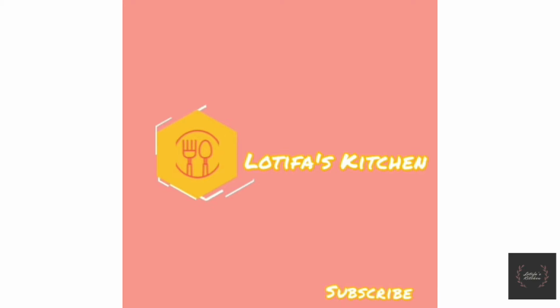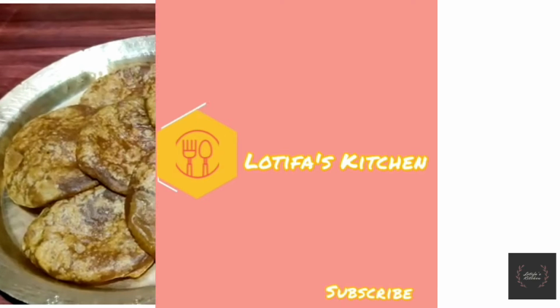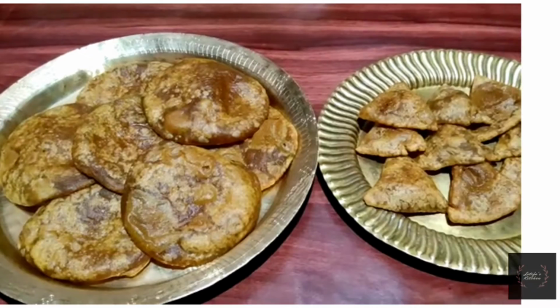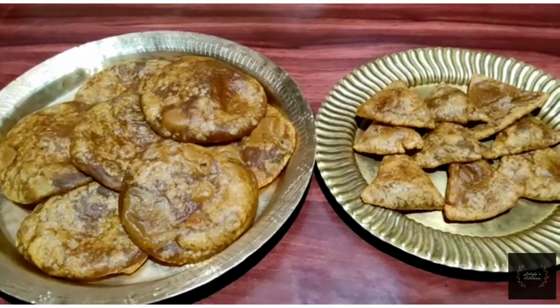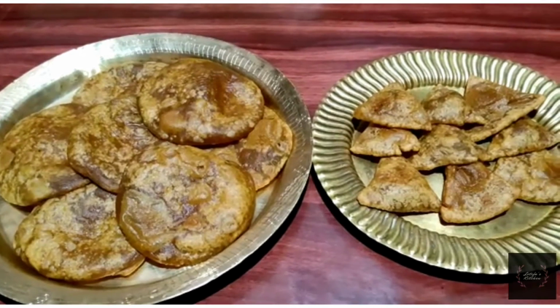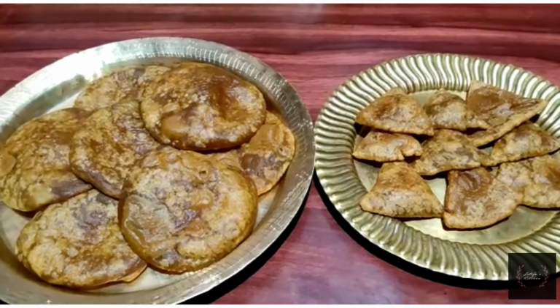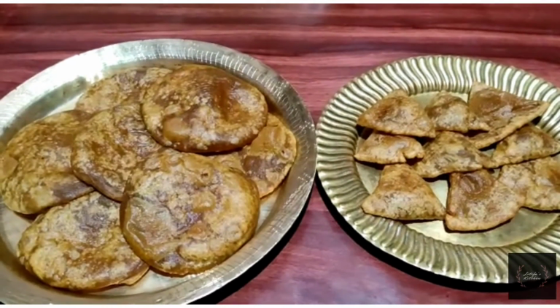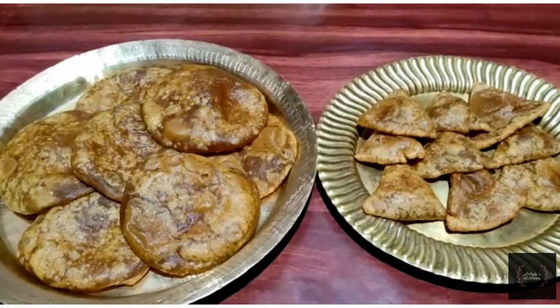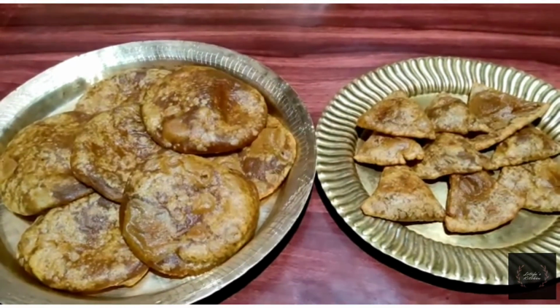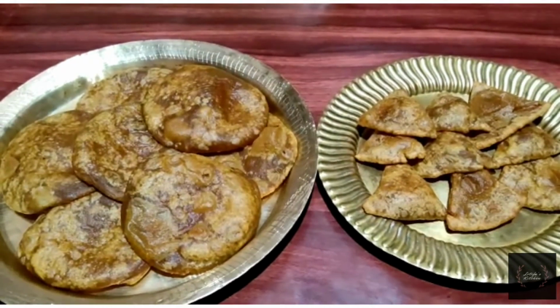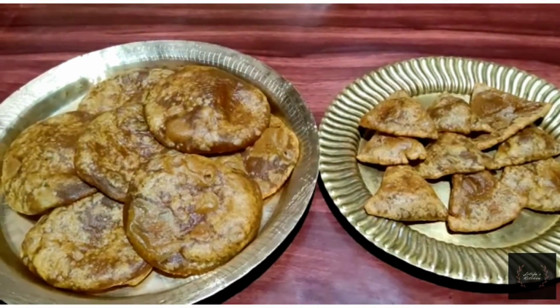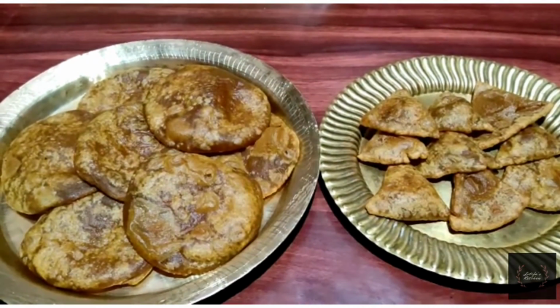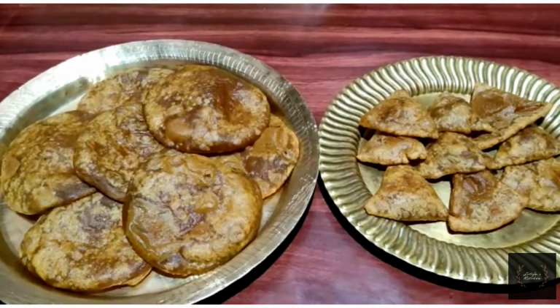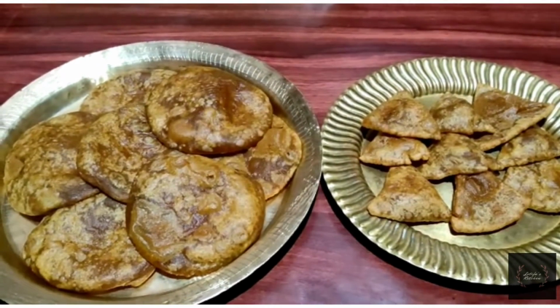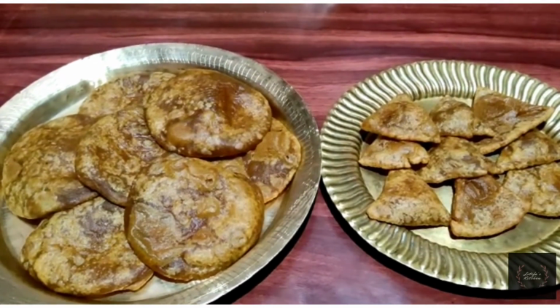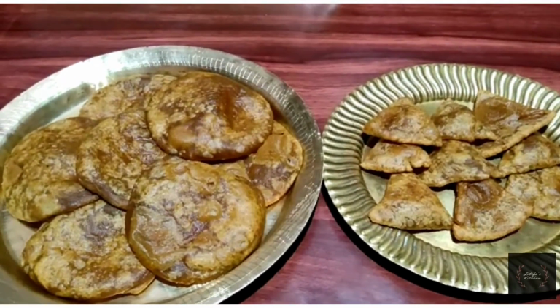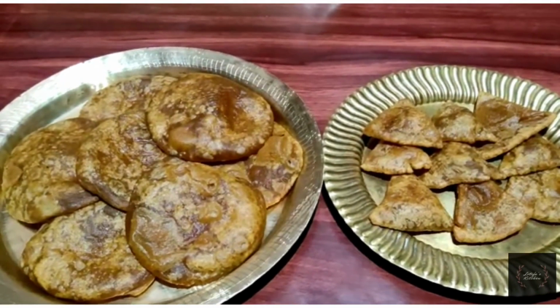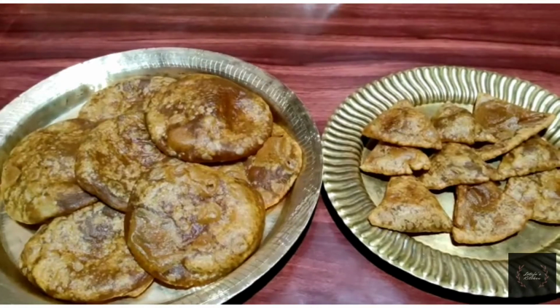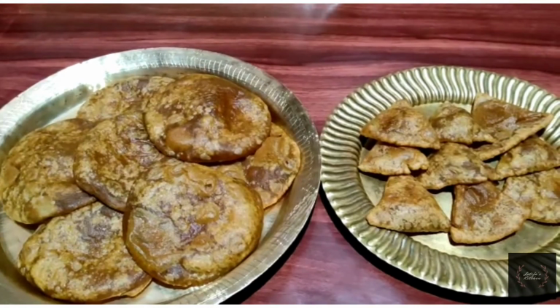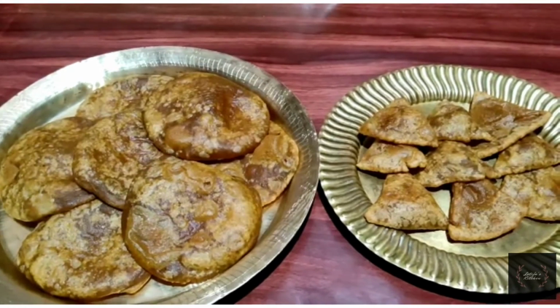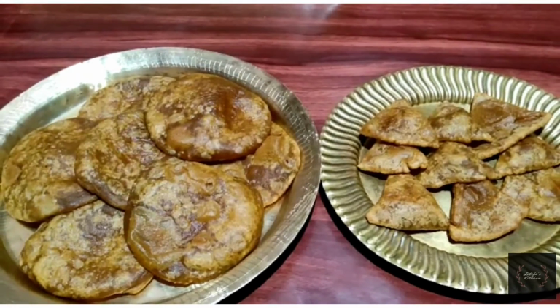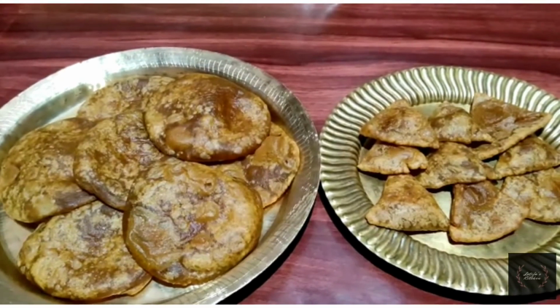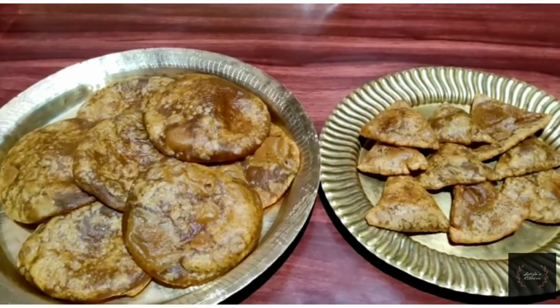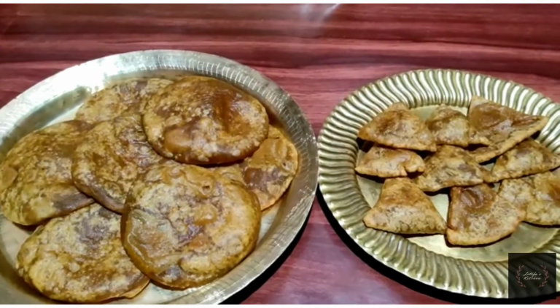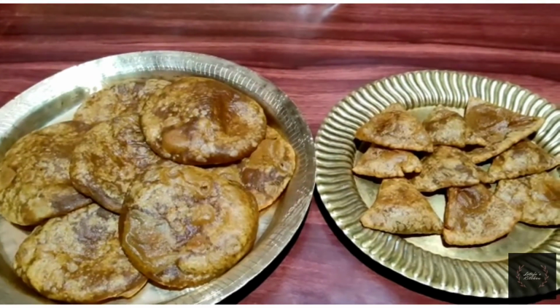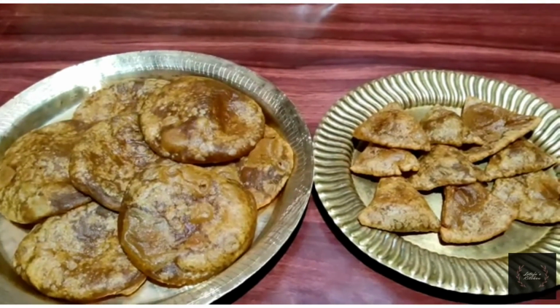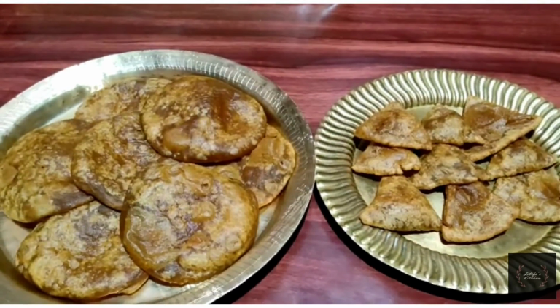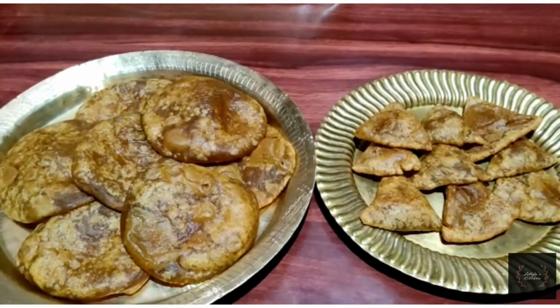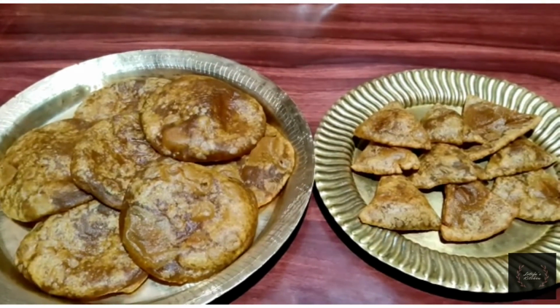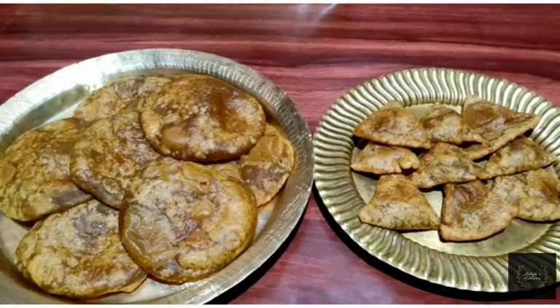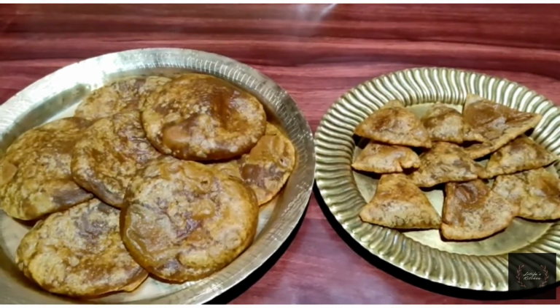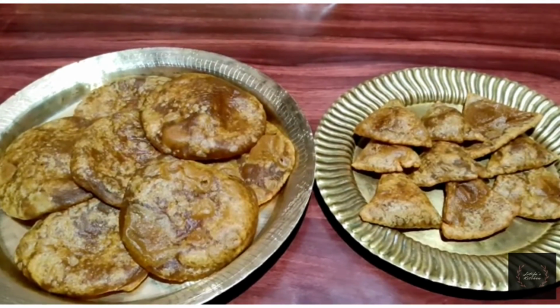Hello everyone, welcome to our YouTube channel. Today, I am going to show you how to make this recipe. This recipe is very good.